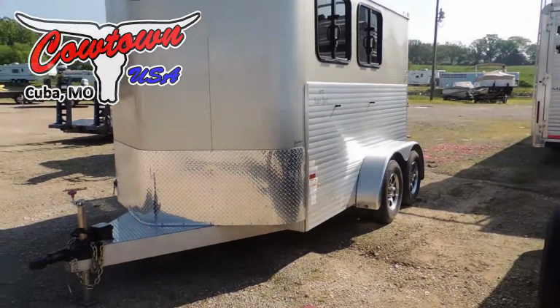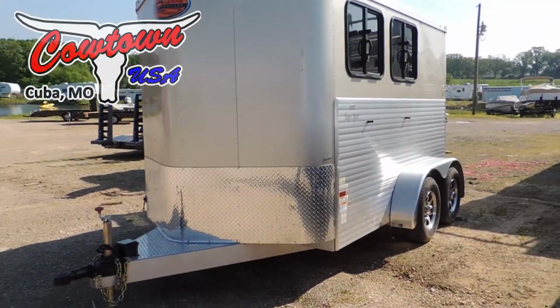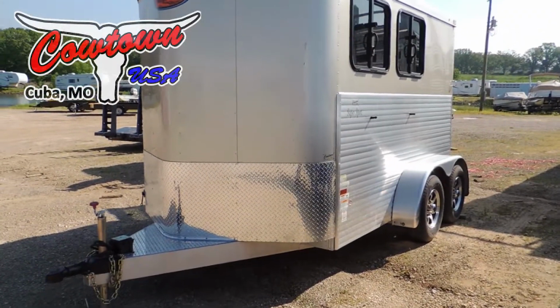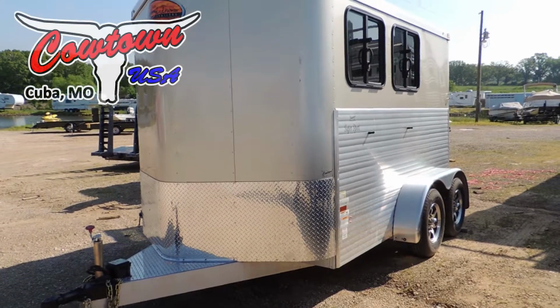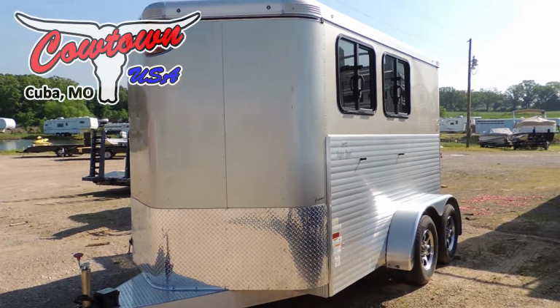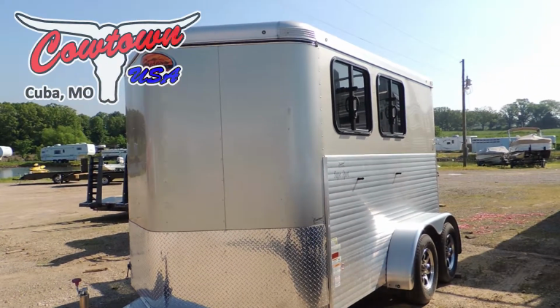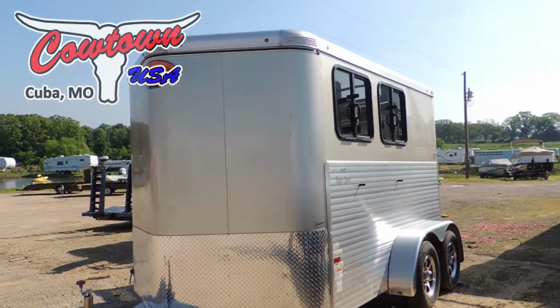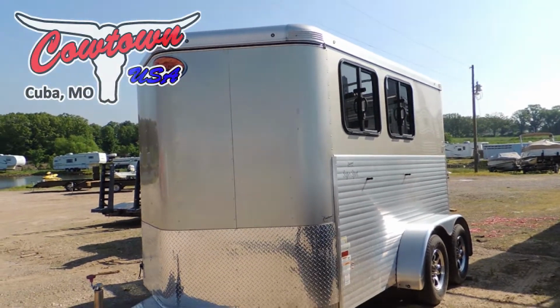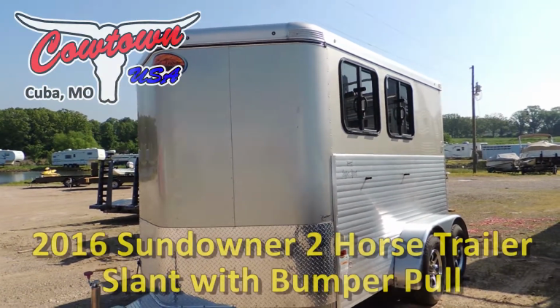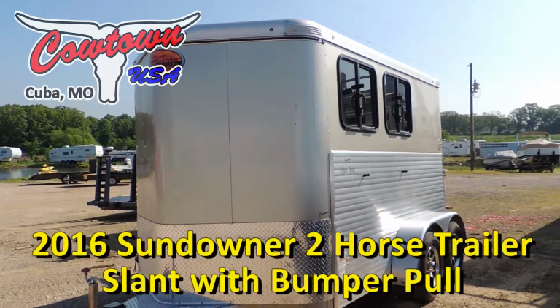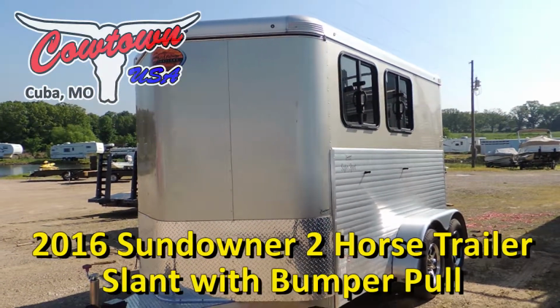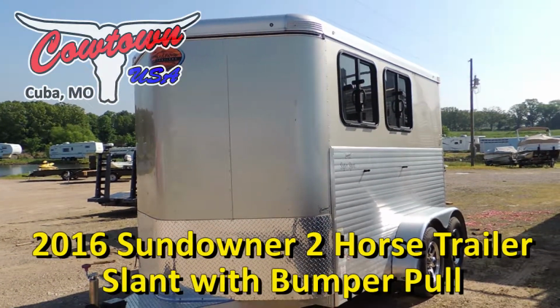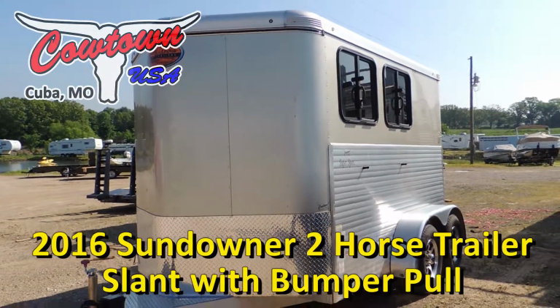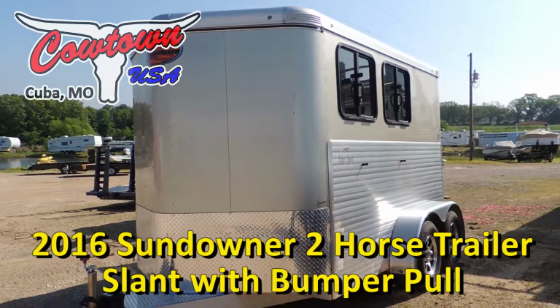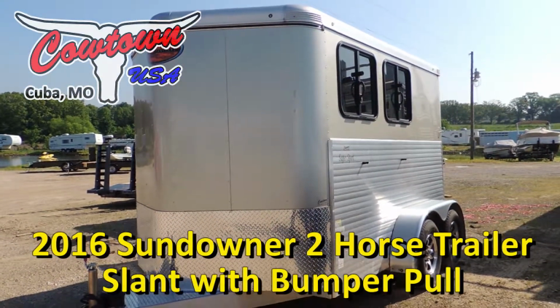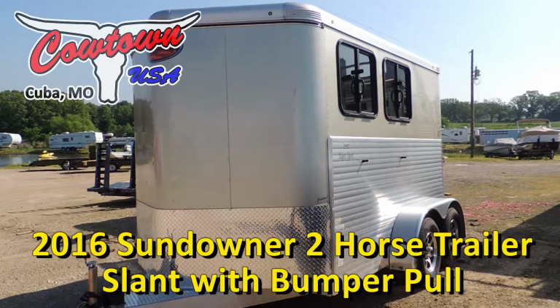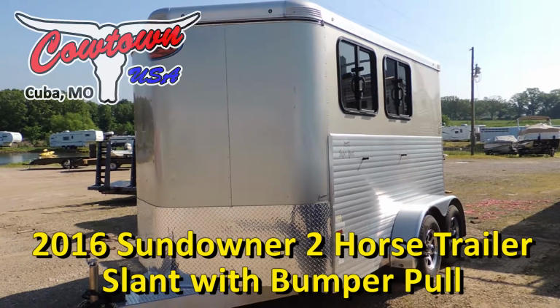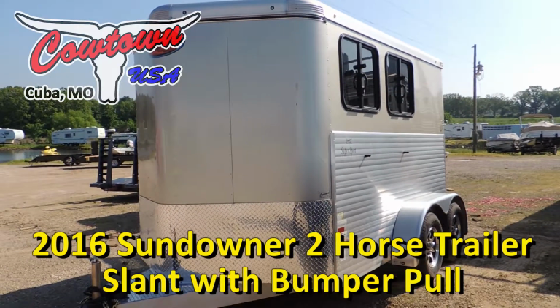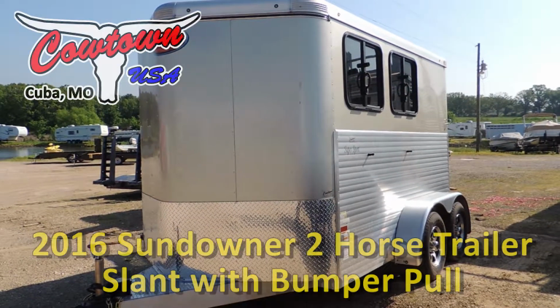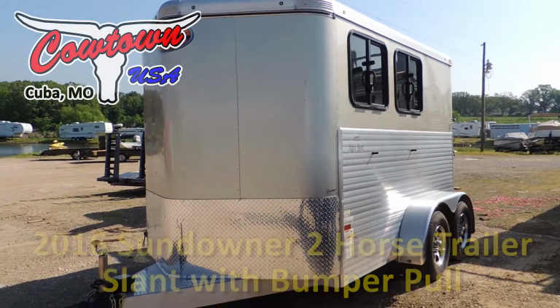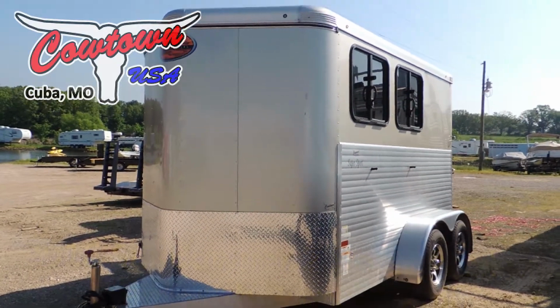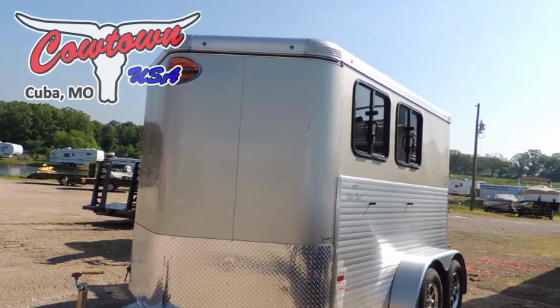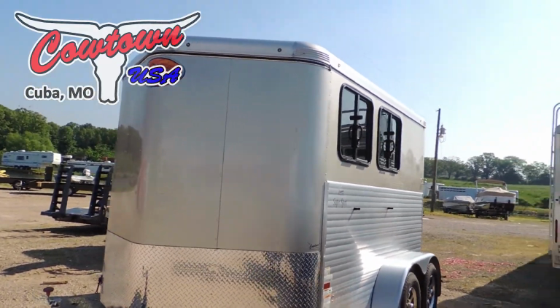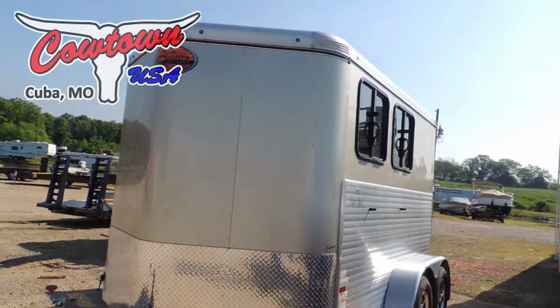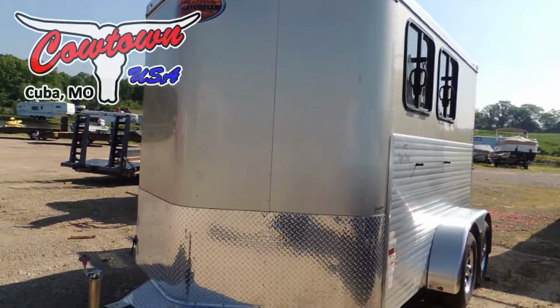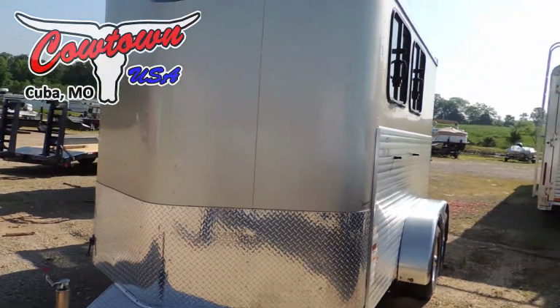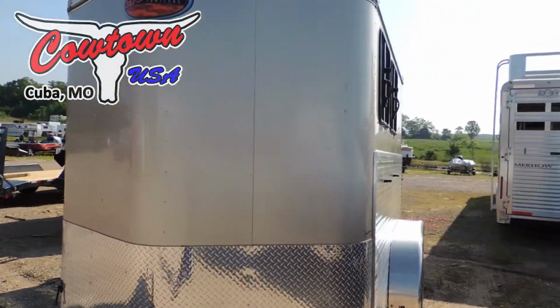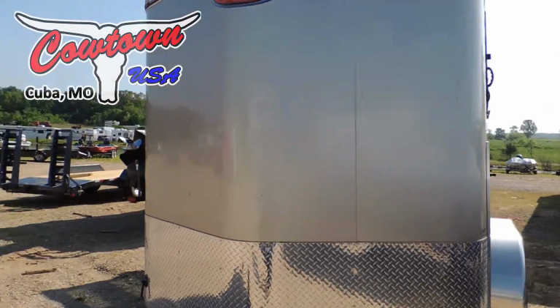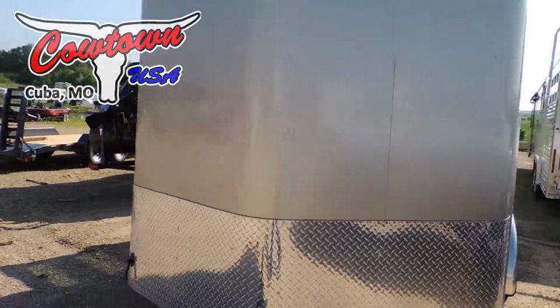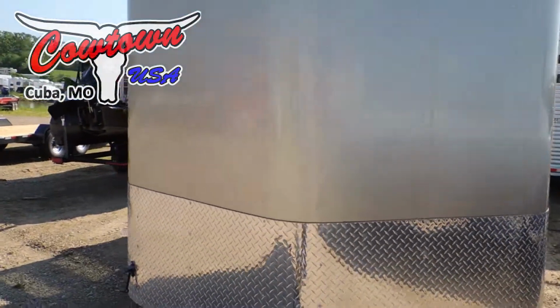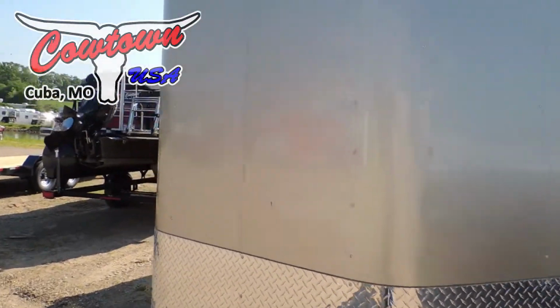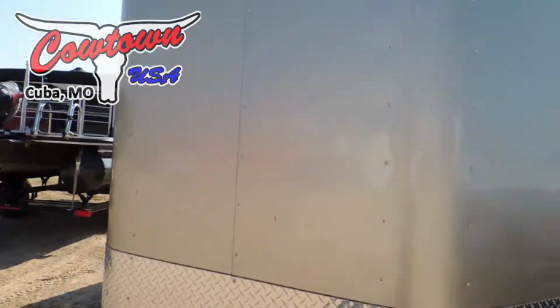Hi guys, Rick Damuth here at Cowtown USA with a used 2016 Sundowner 2-horse slant. If I didn't tell you it was used, you'd never know it, but I need to tell you it's been titled.